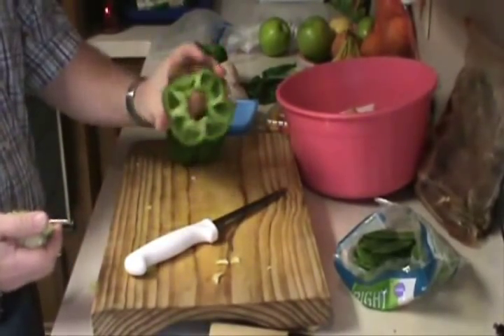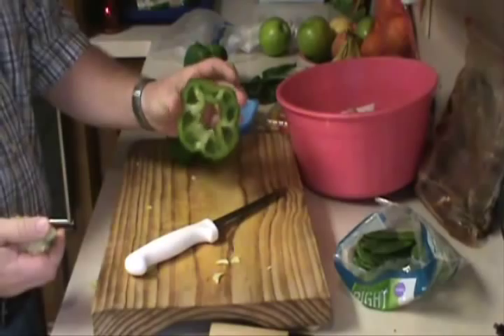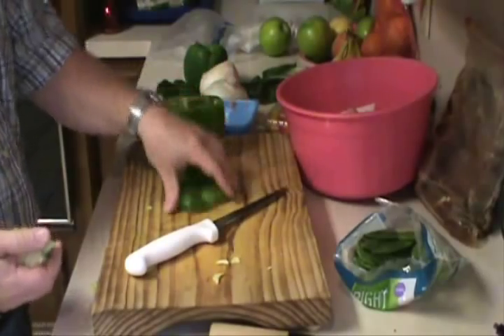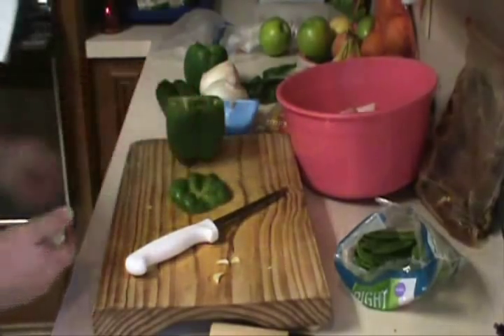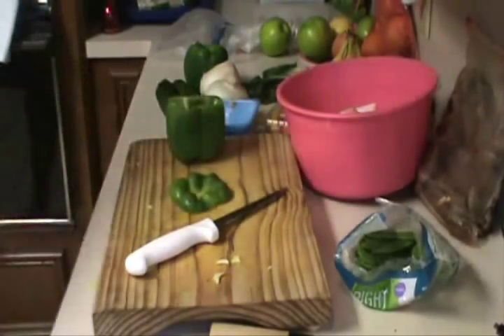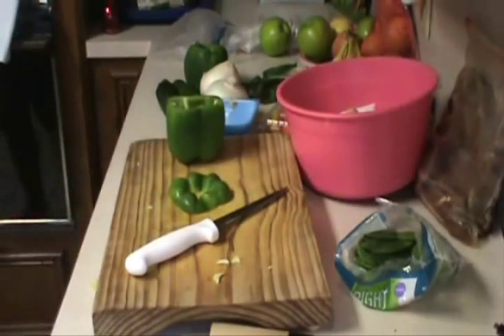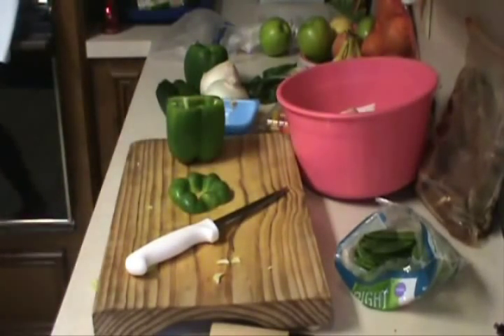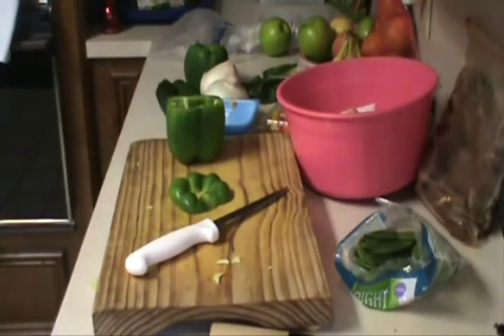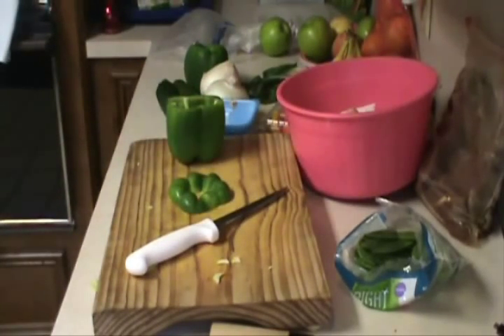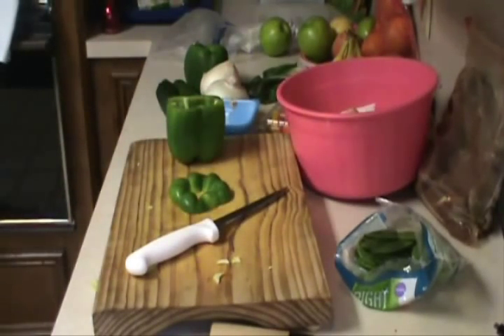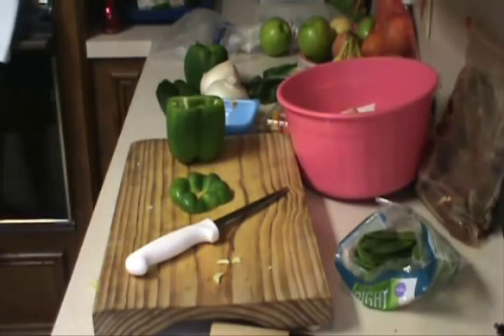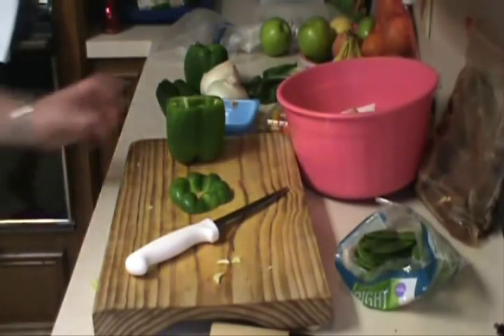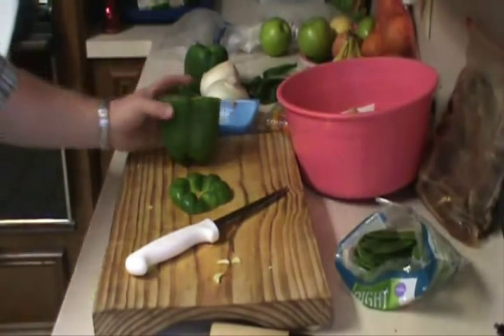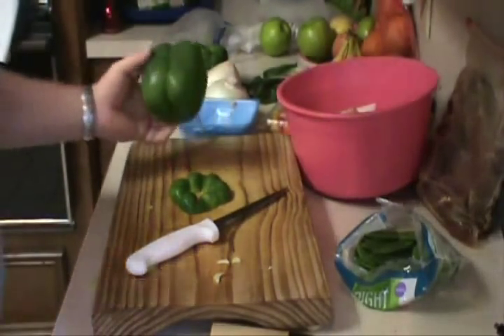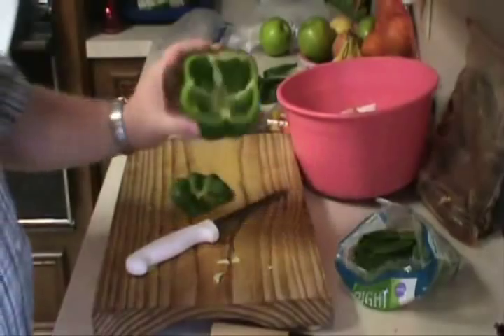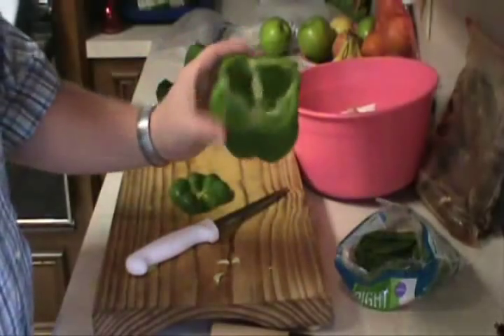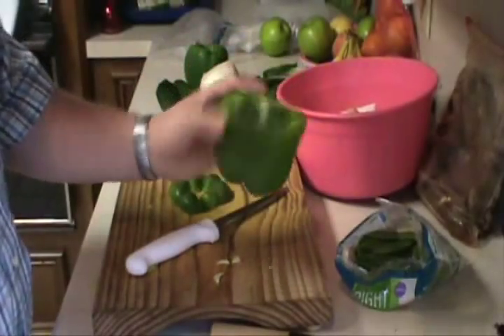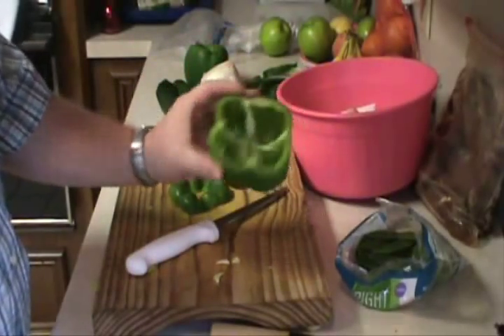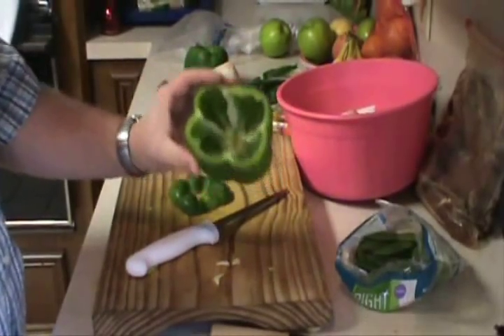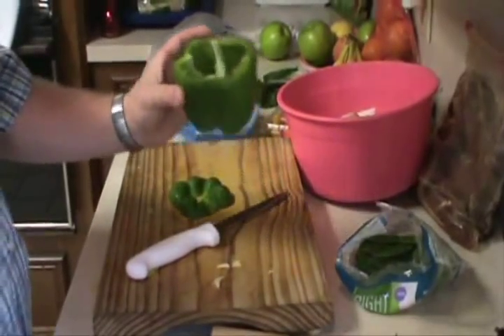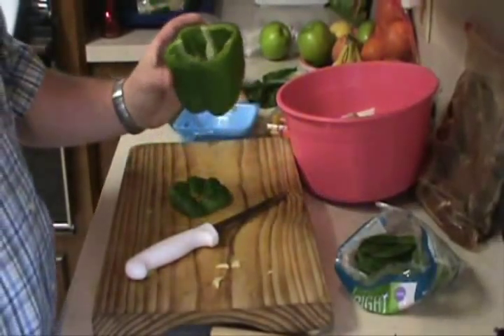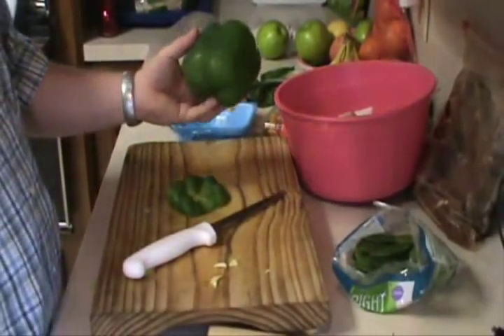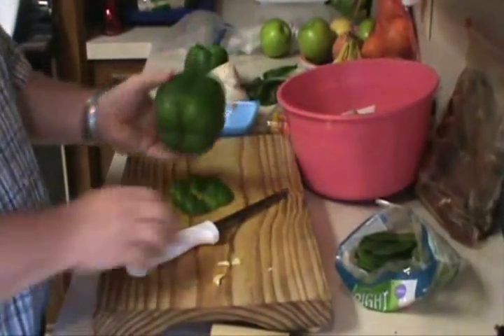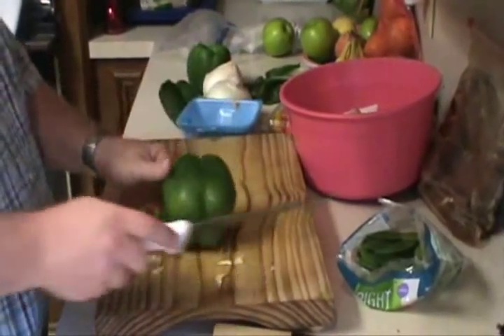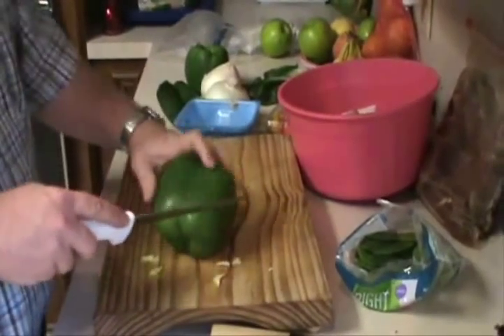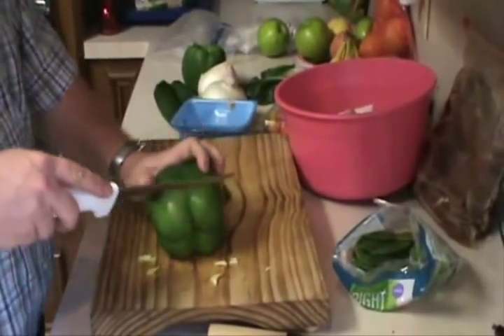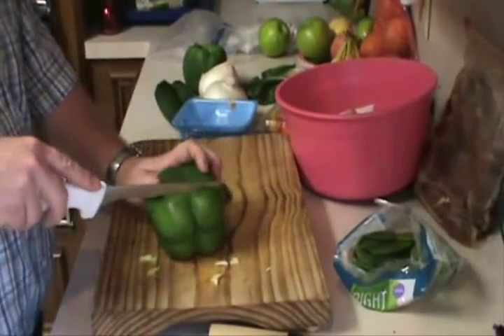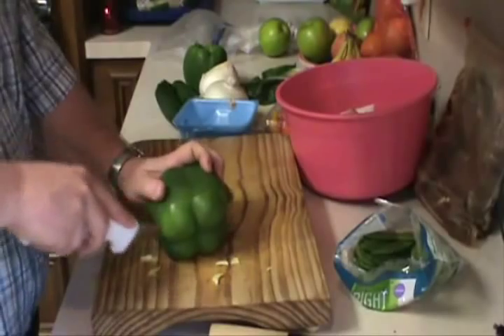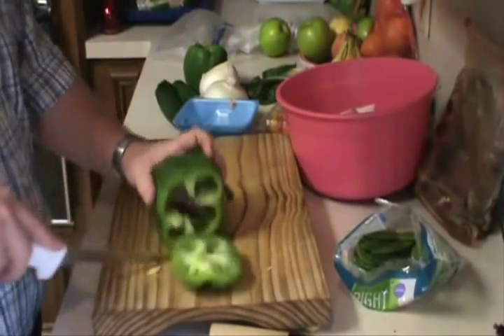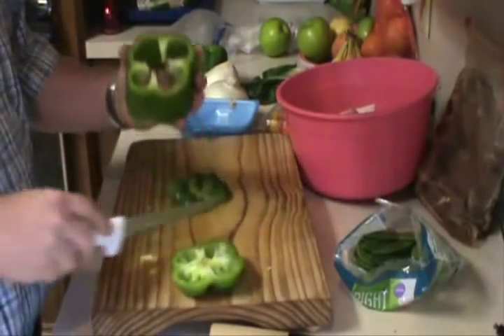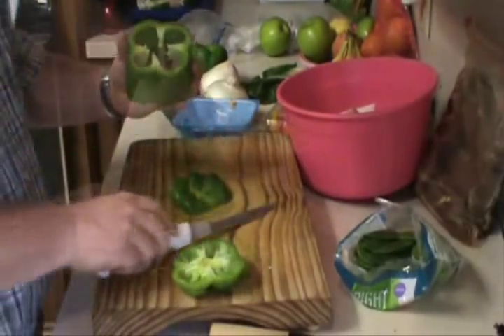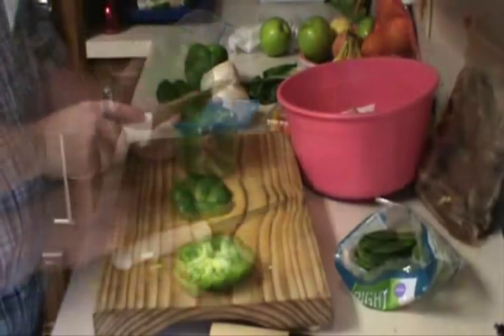Donut! Oh man, I might have to deep fry those. I need bell pepper onion rings — what do you think? Hell, that might work. That sounds like a good one. Looks like a new recipe.